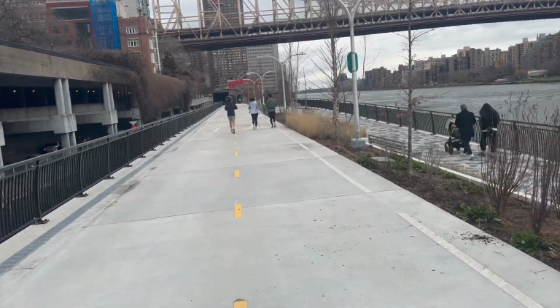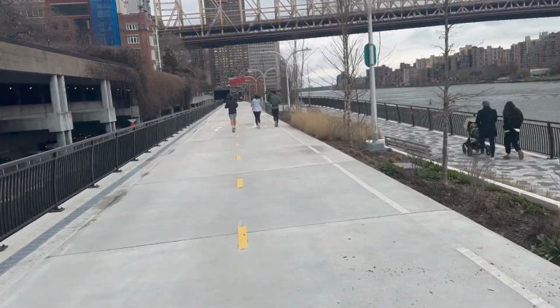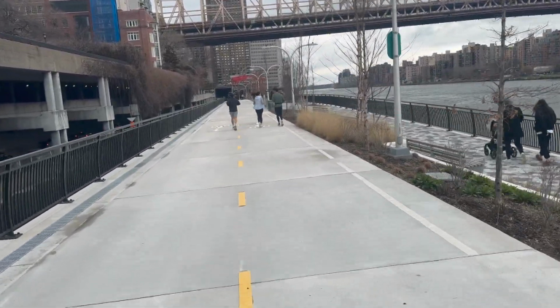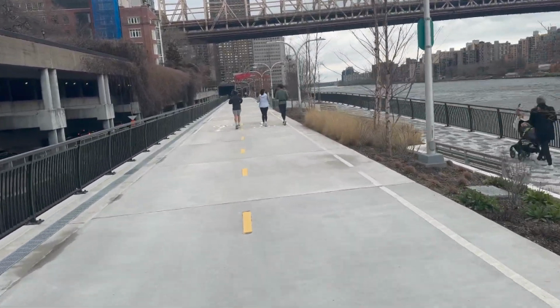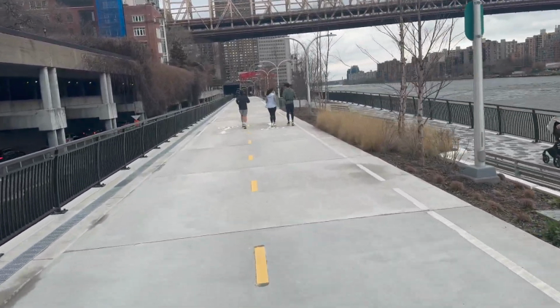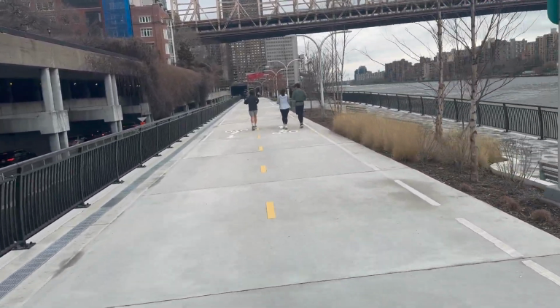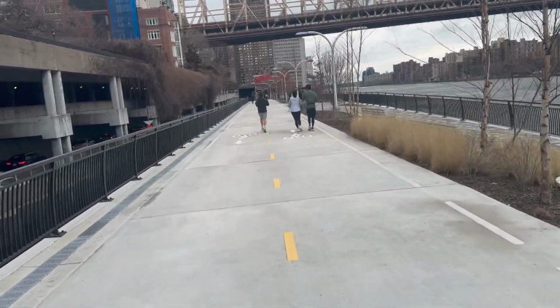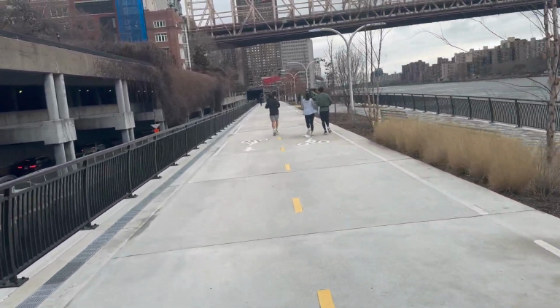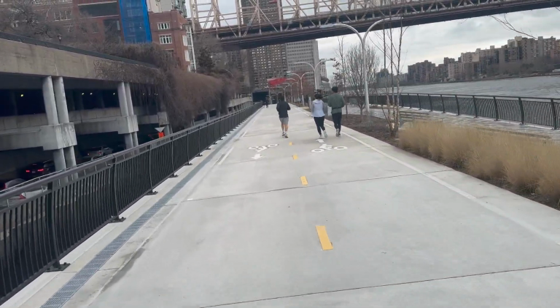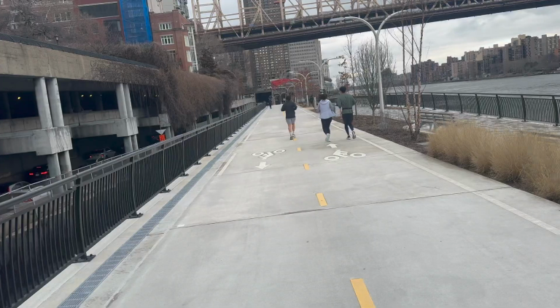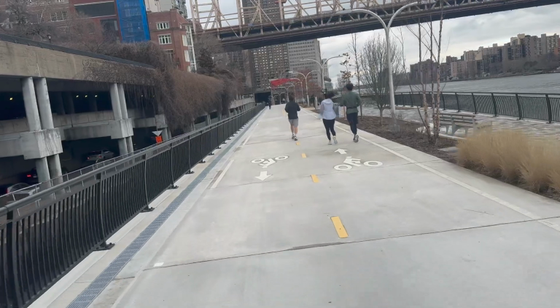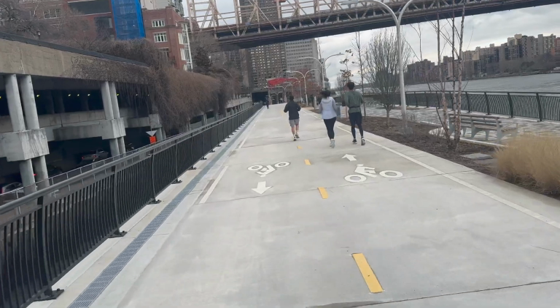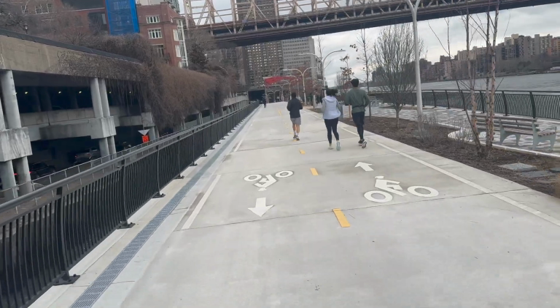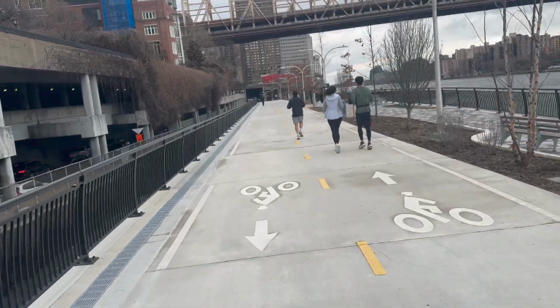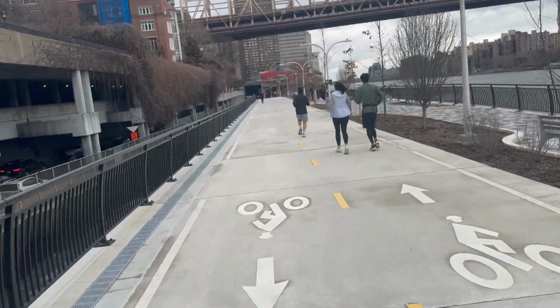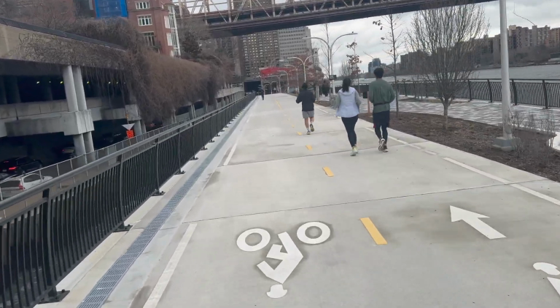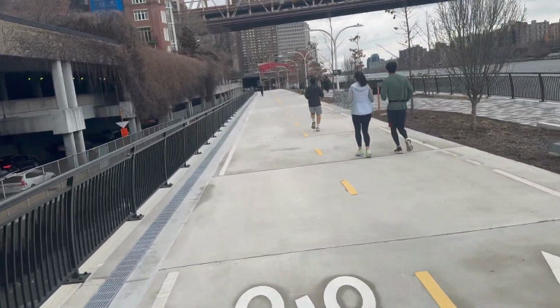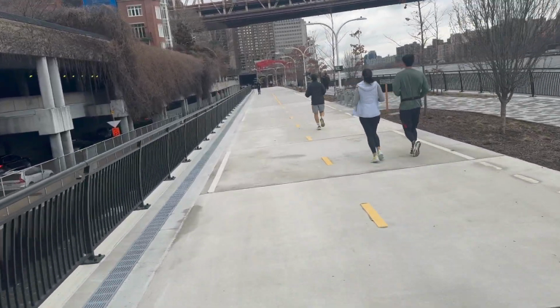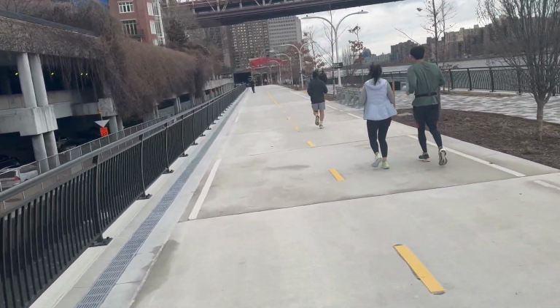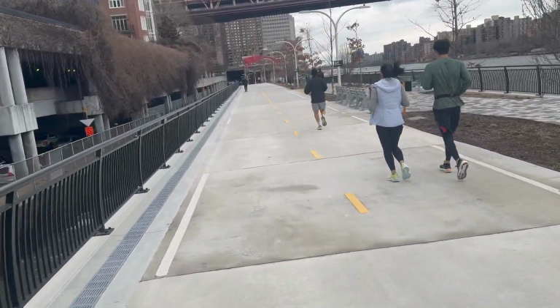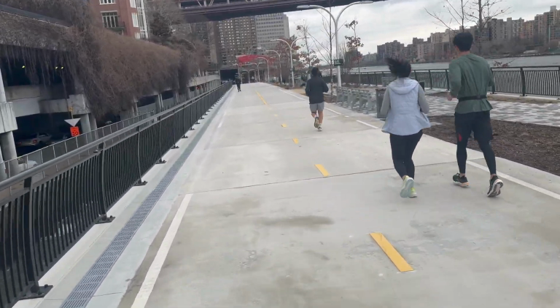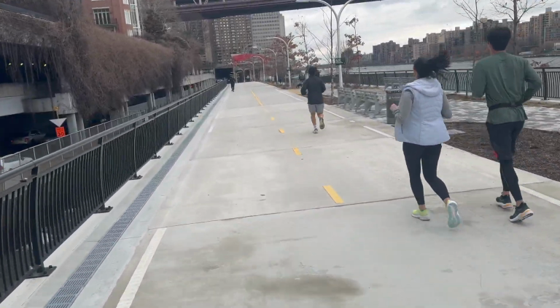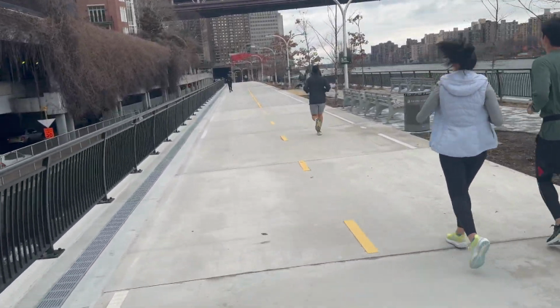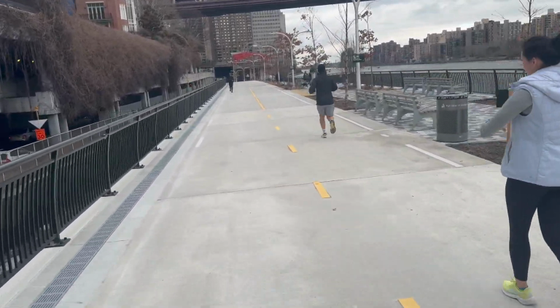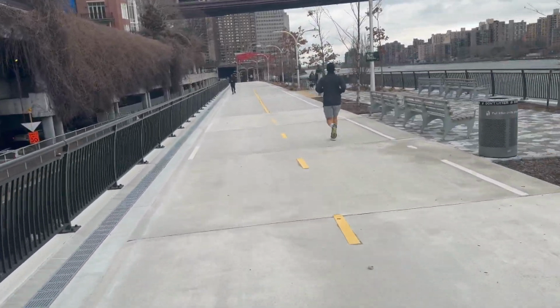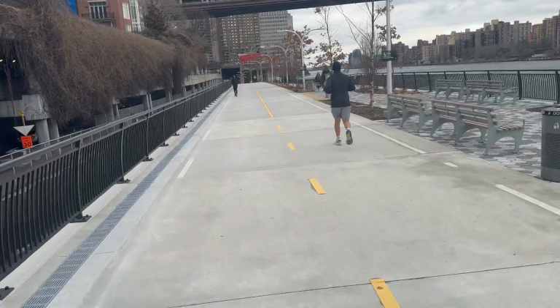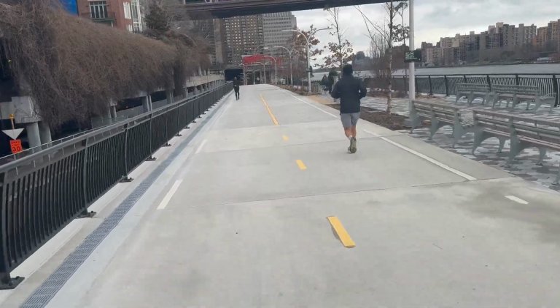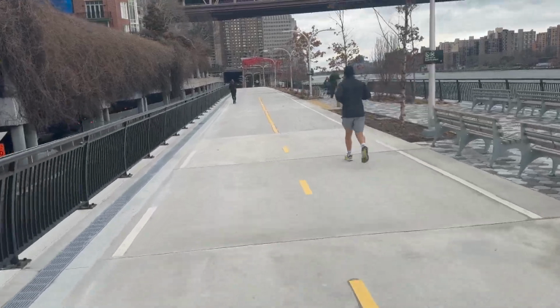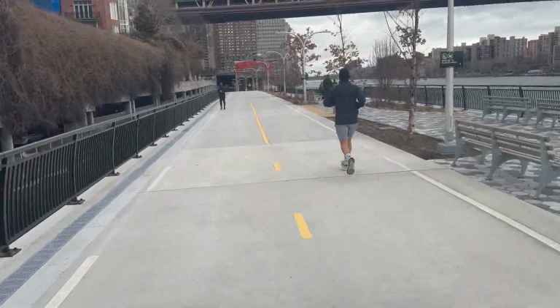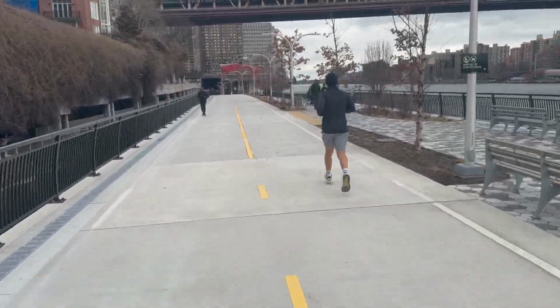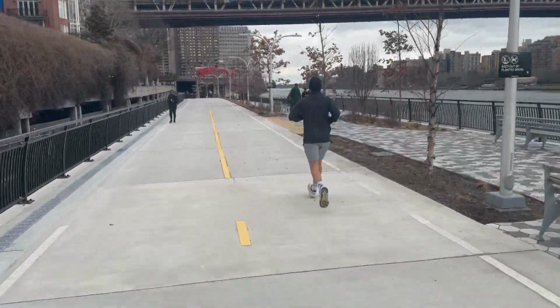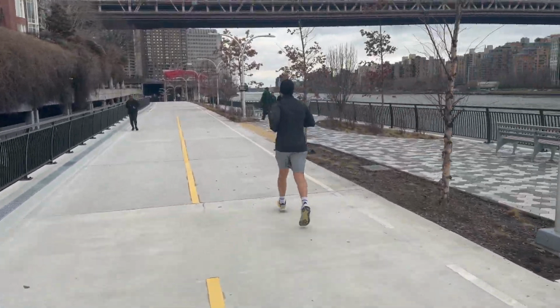It's so wide. It doesn't feel anything like the West Side Bike Path, which is really crowded feeling and narrower. So maybe something to aspire to.